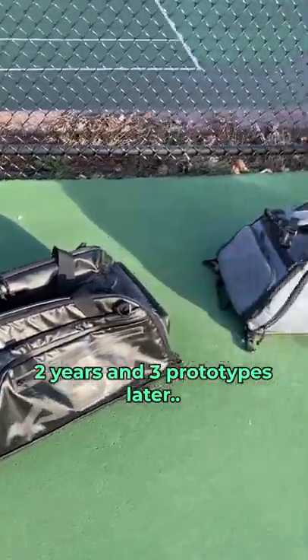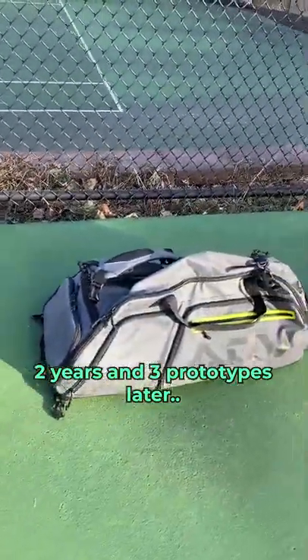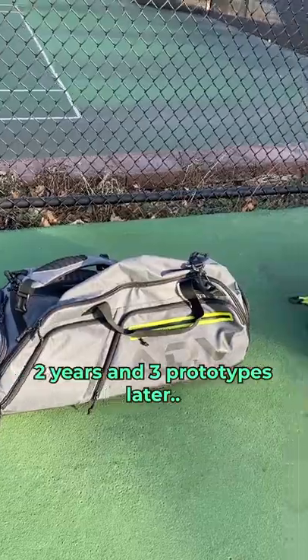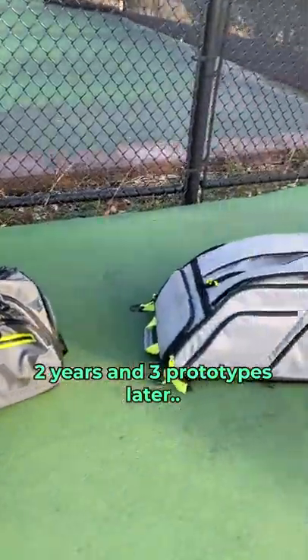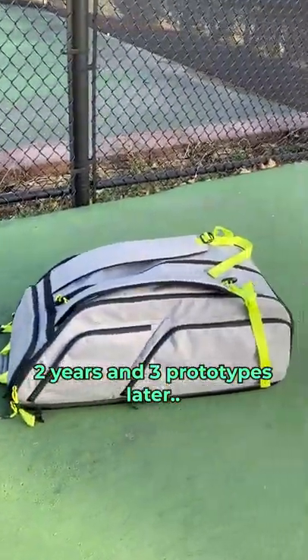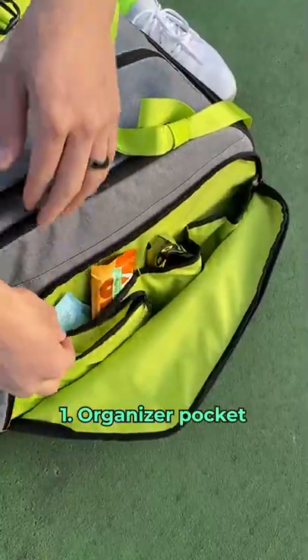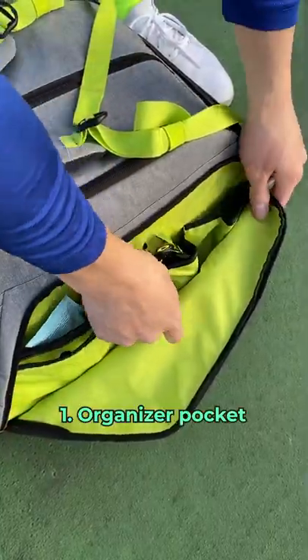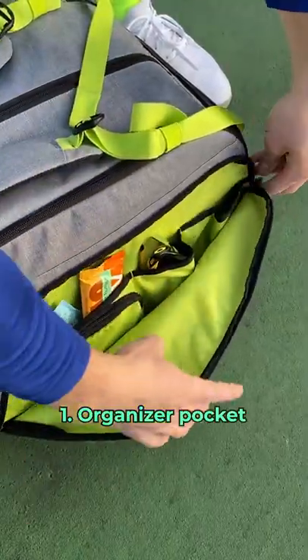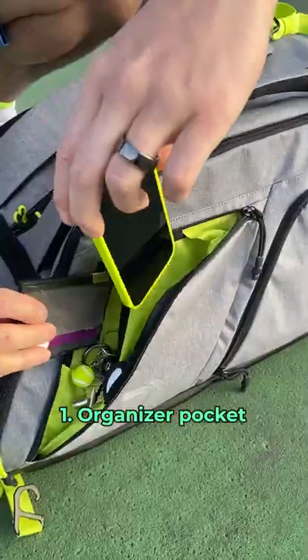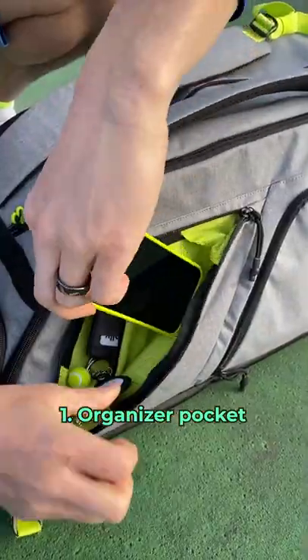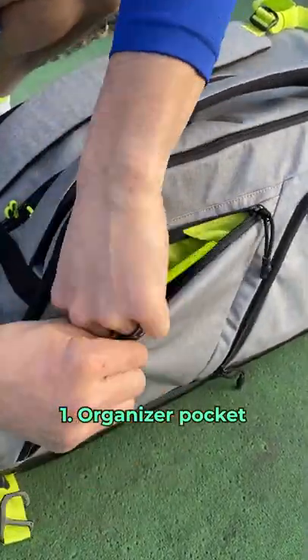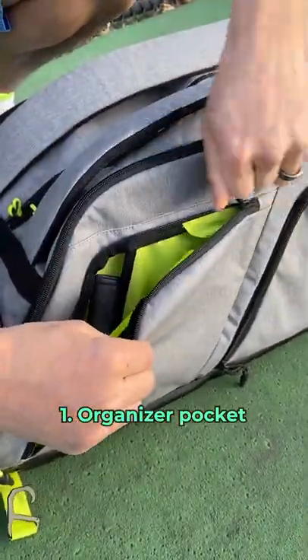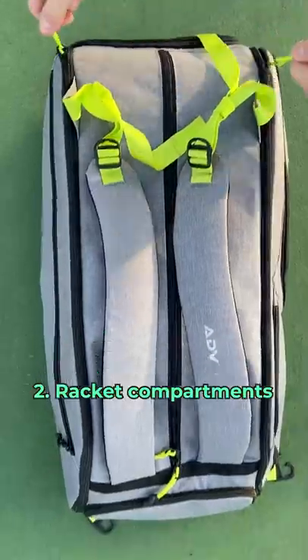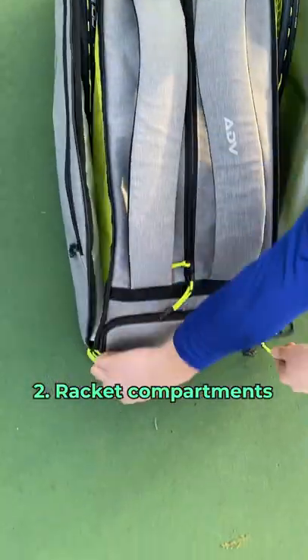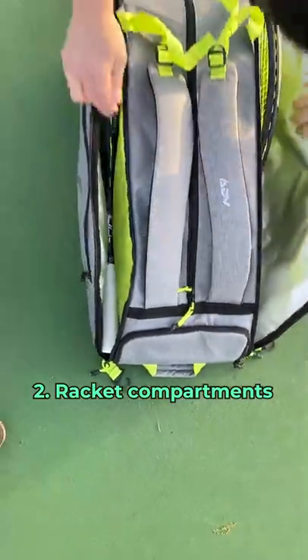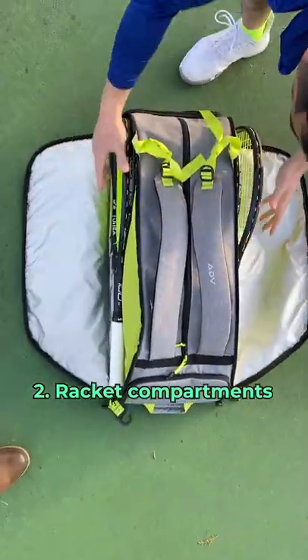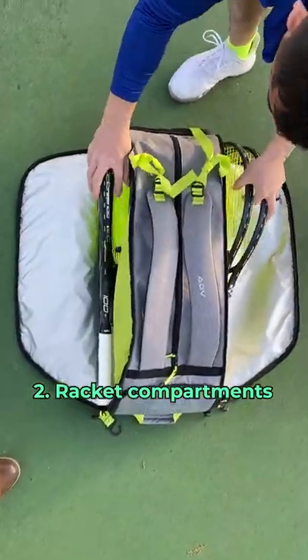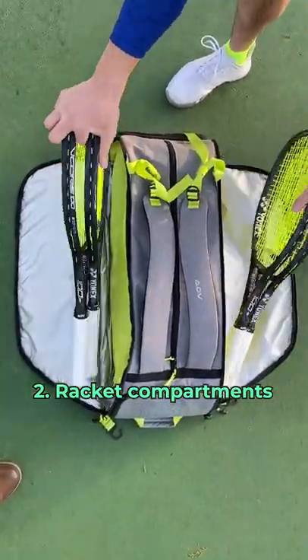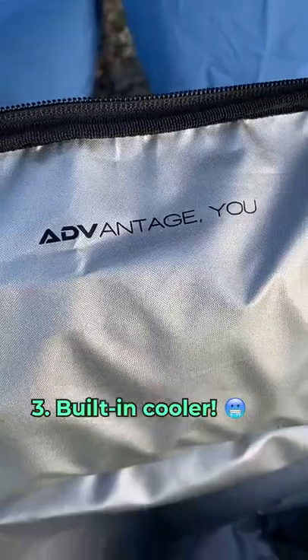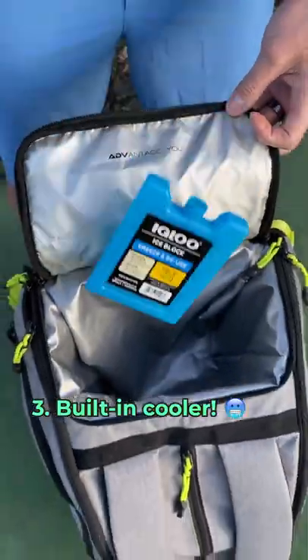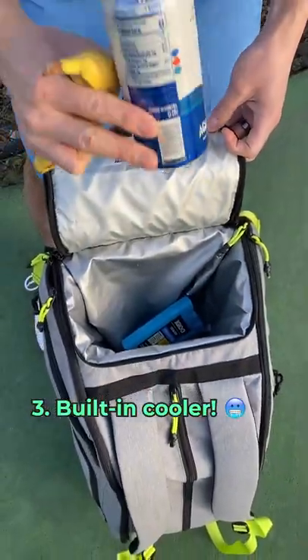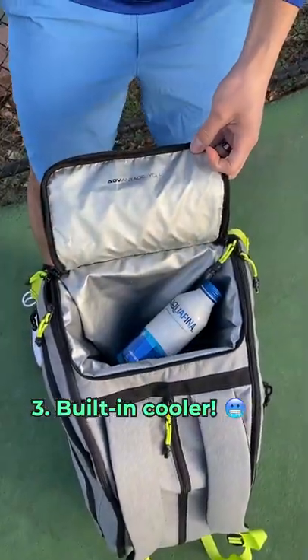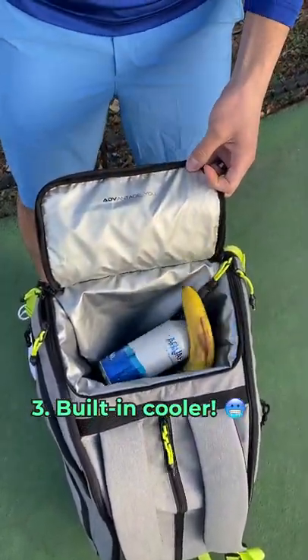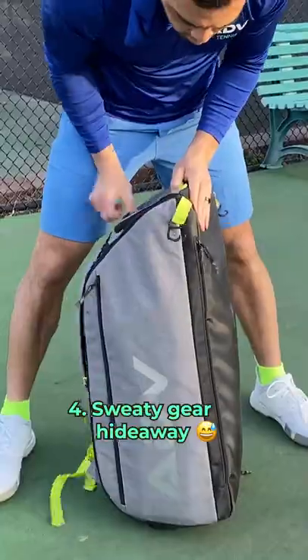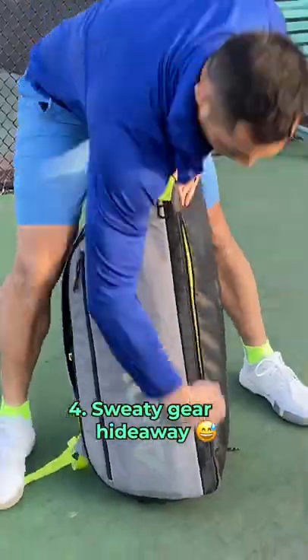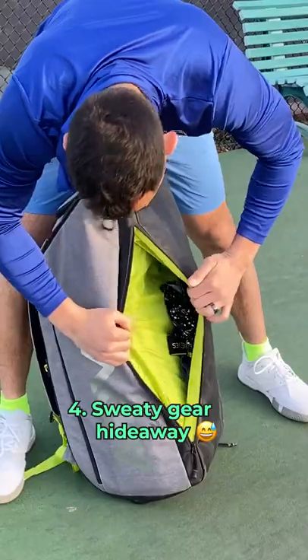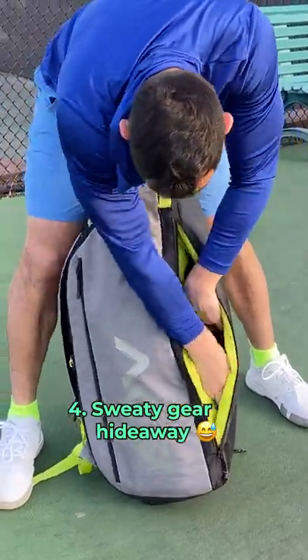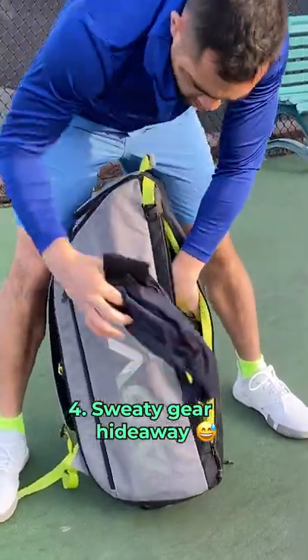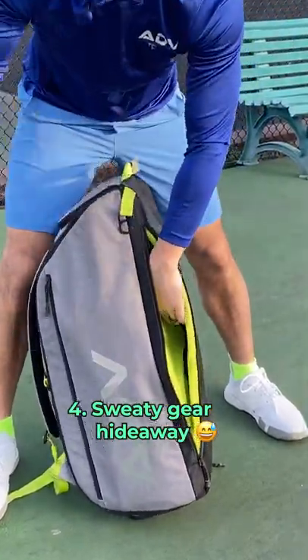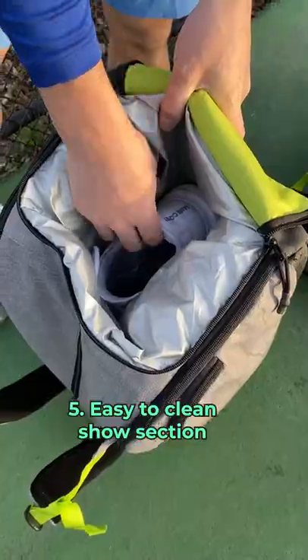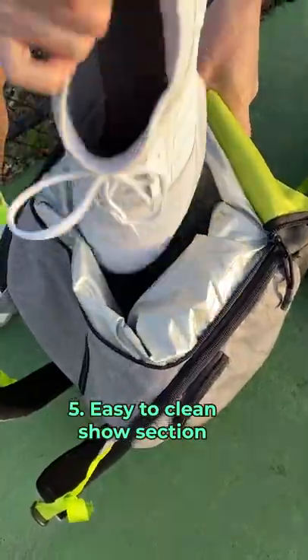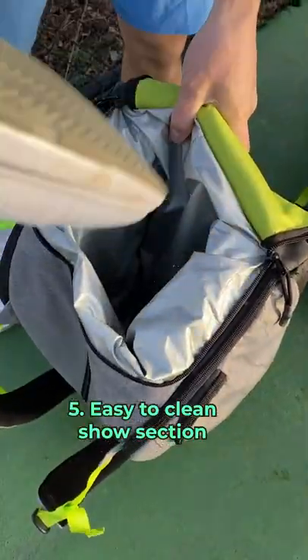Meet the ADB Jetpack. It has an organizer panel and a quick access pocket for small stuff, heat-resistant compartments for rackets, a cooler to keep your drinks cold, and a secret section for sweaty gear.